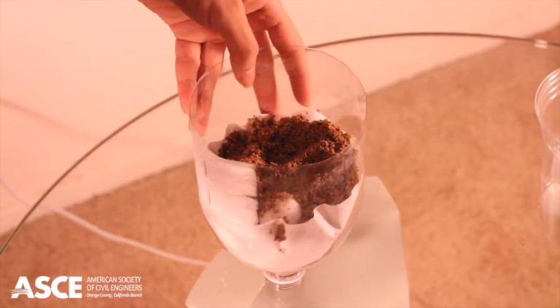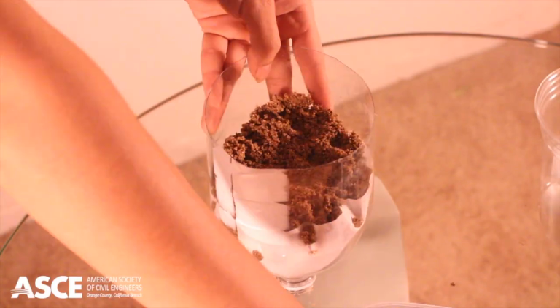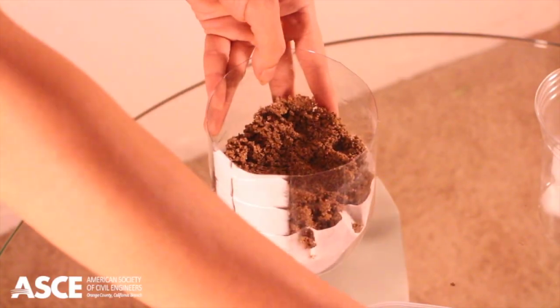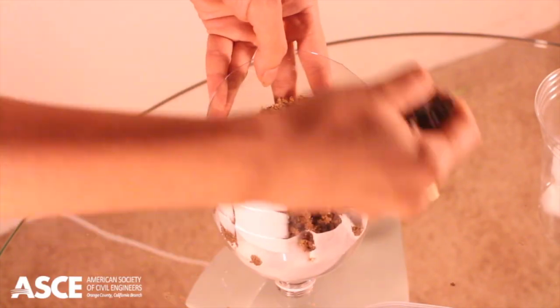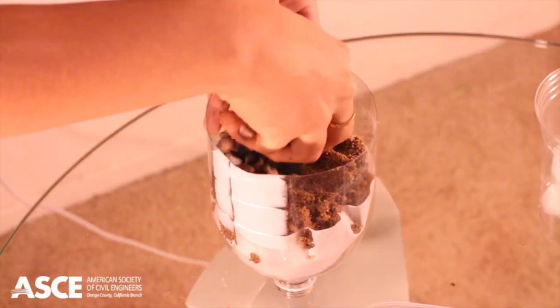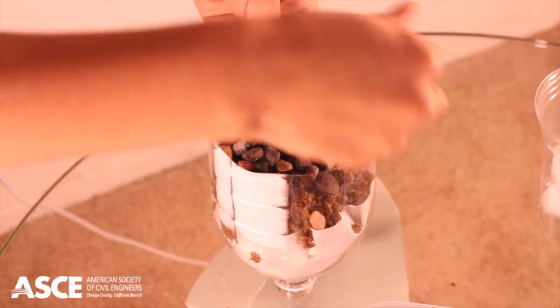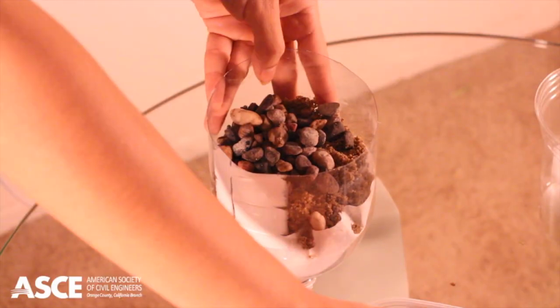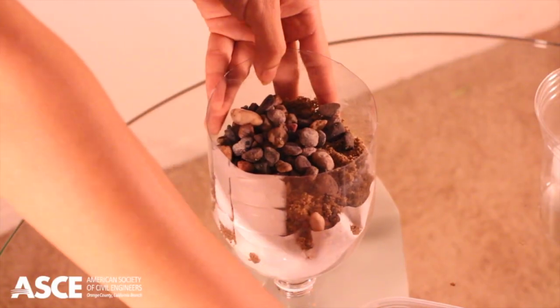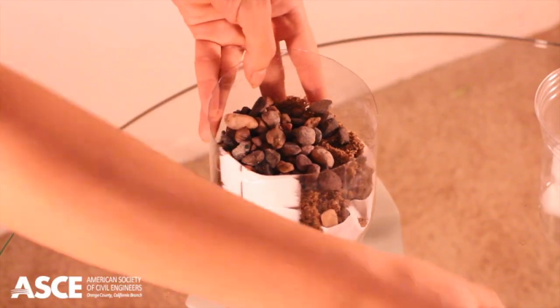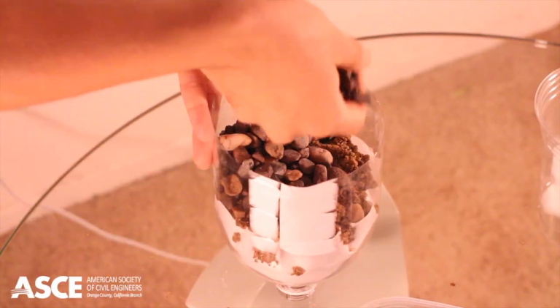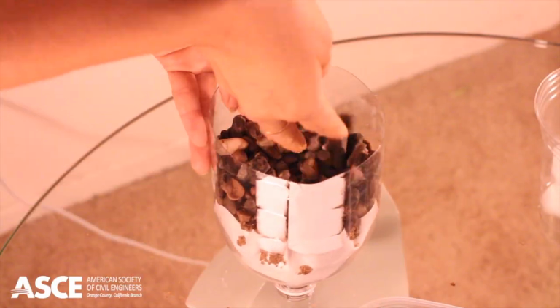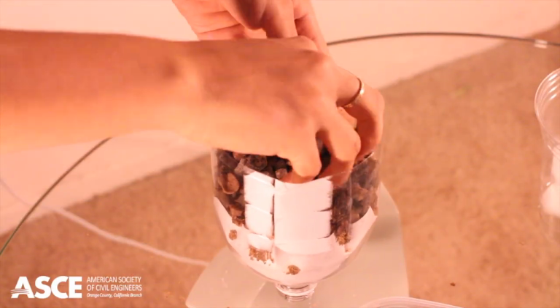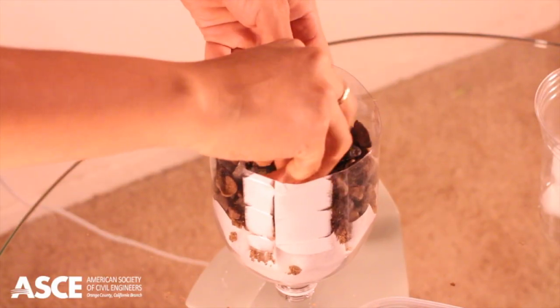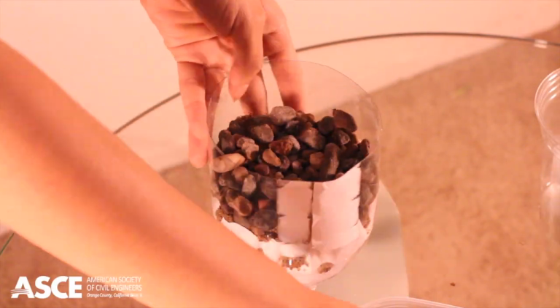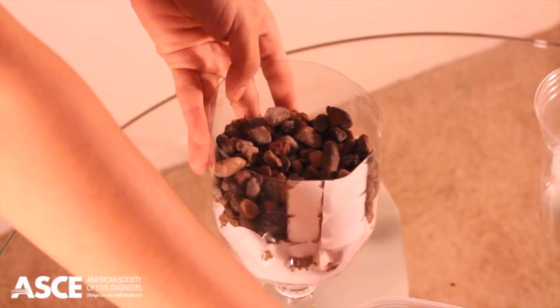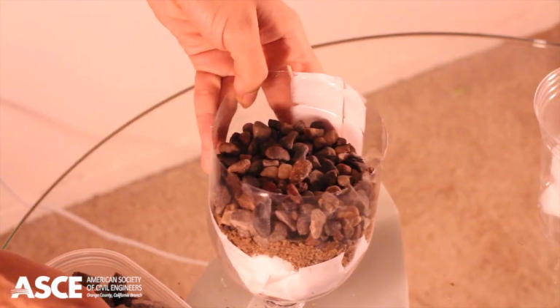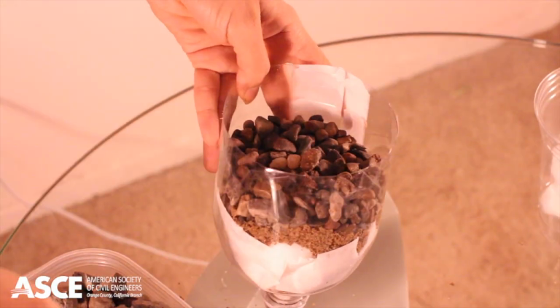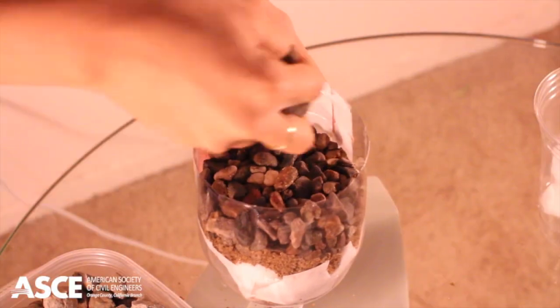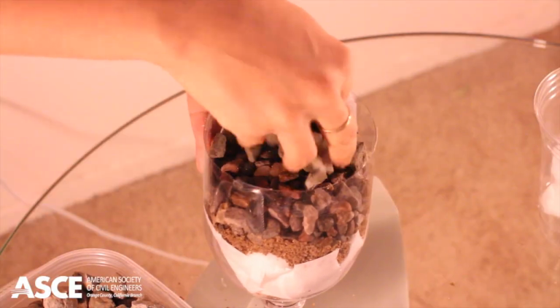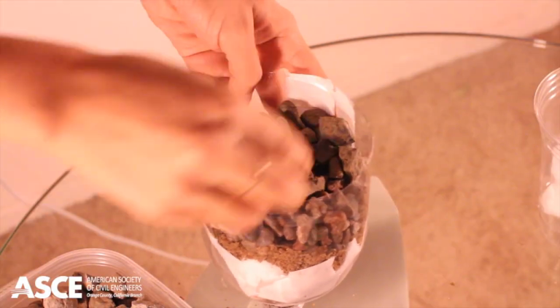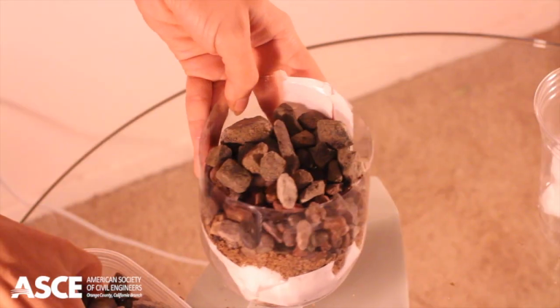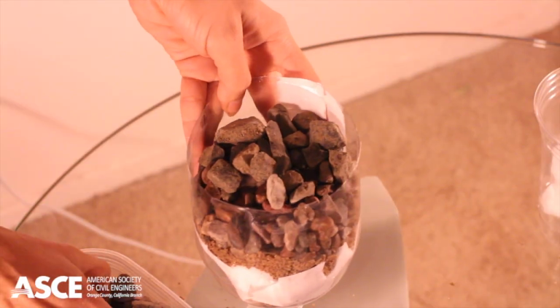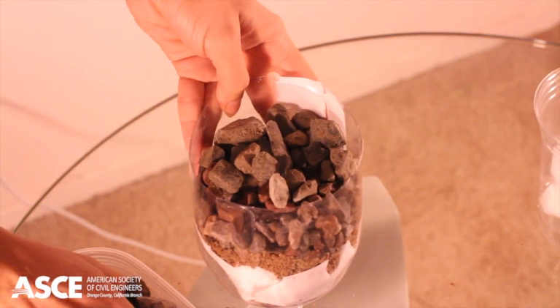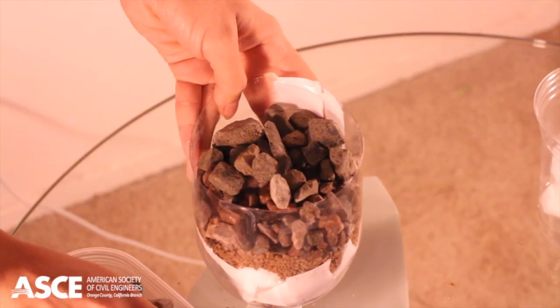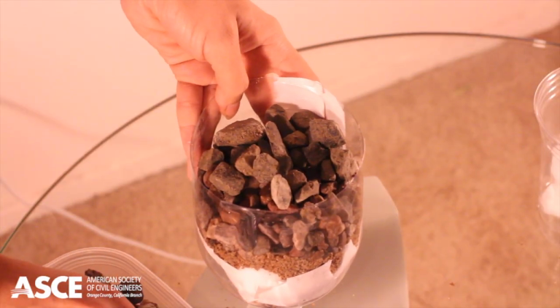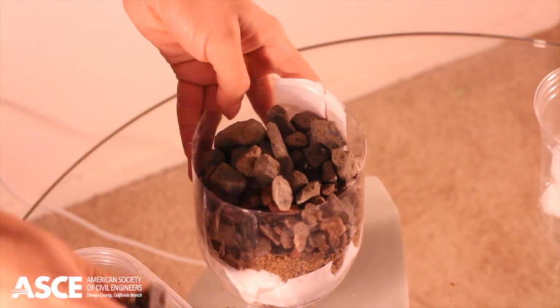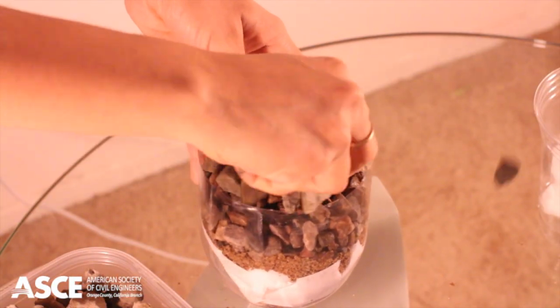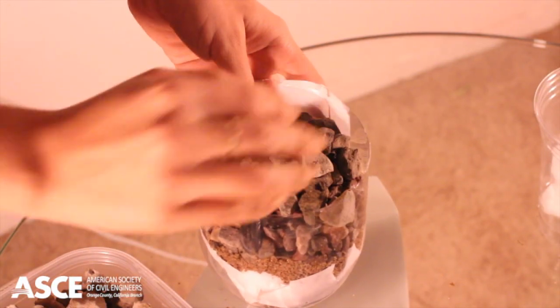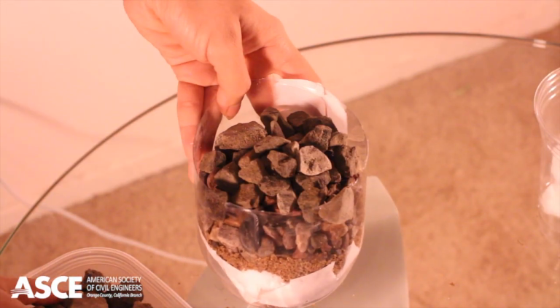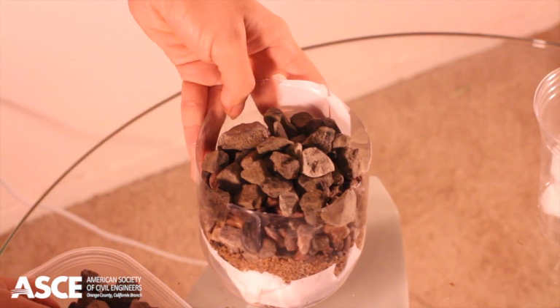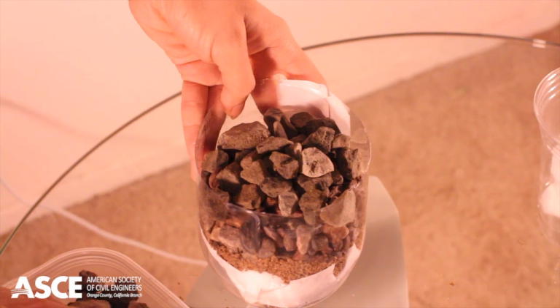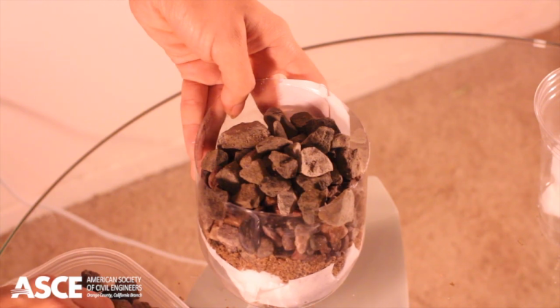On top of the sand, place a 1-inch thick layer of pea gravel. Over the pea gravel, place a 1-inch to 1.5-inch thick layer of 3/4-inch gravel. Once the filter has been made, you're ready to use it.